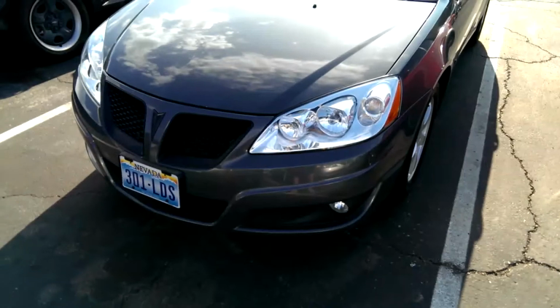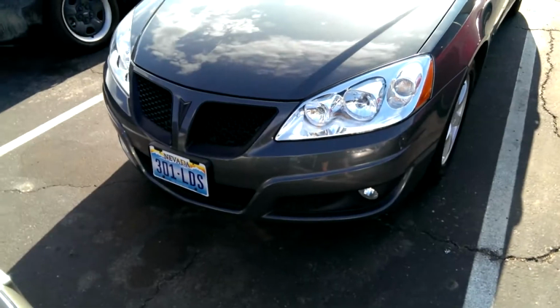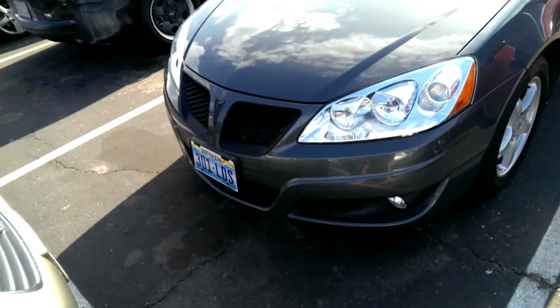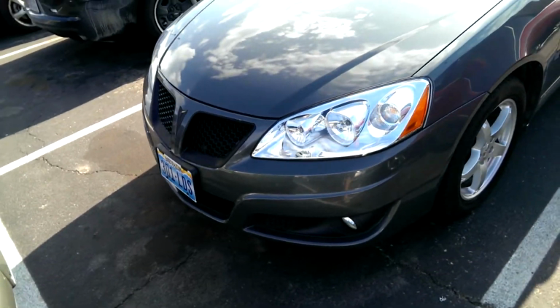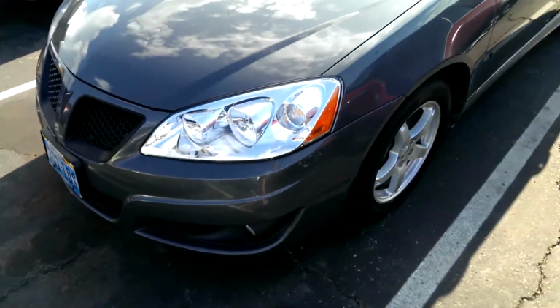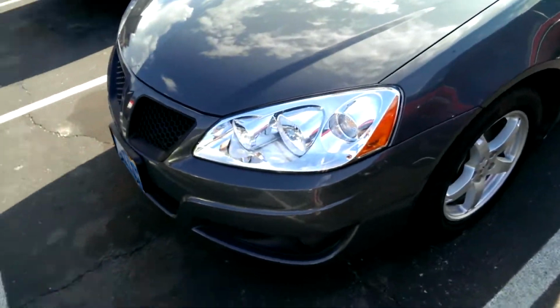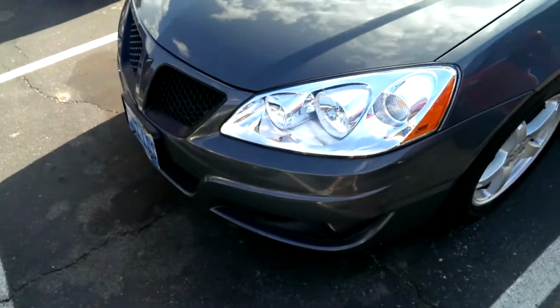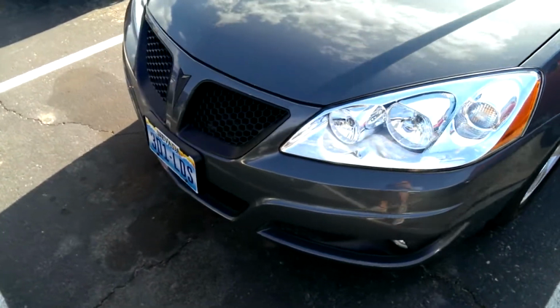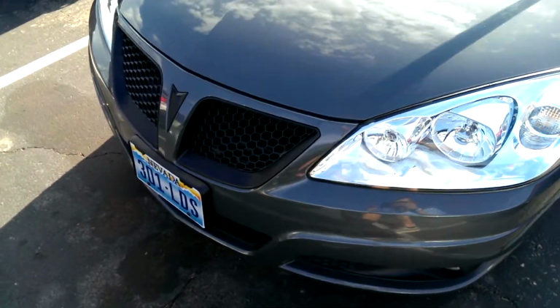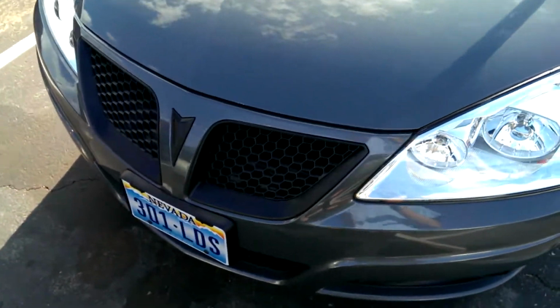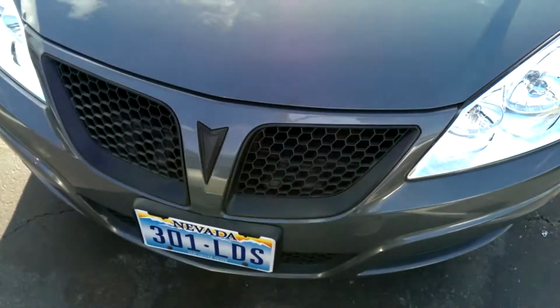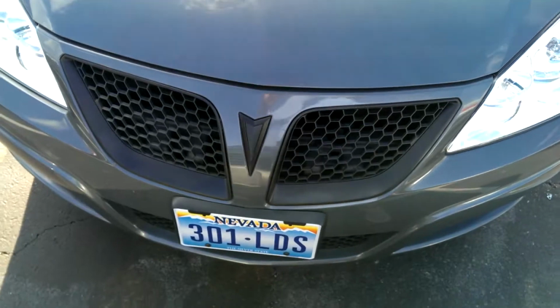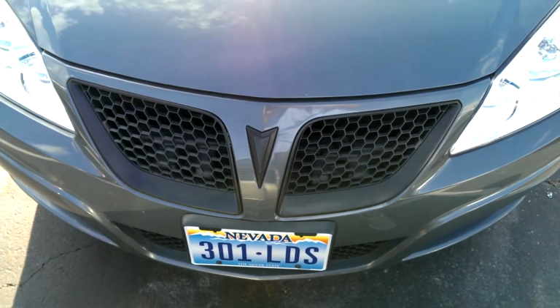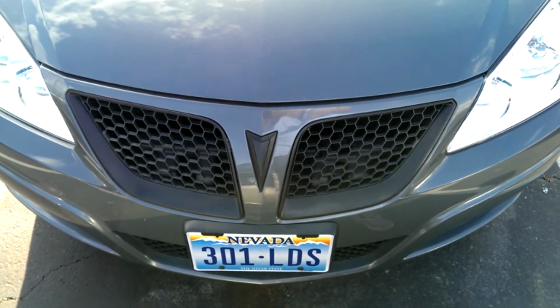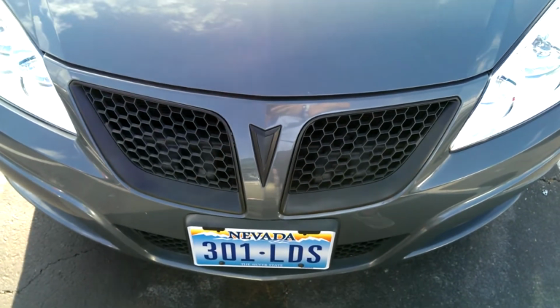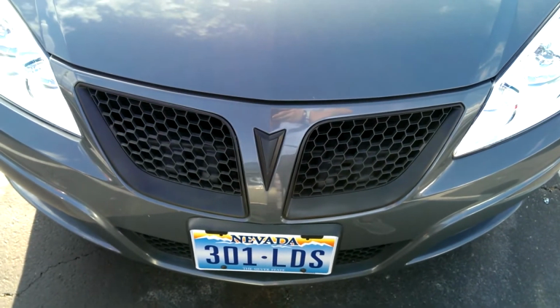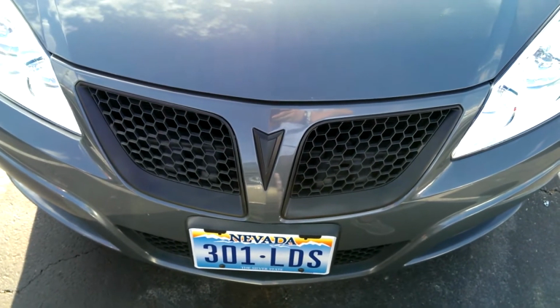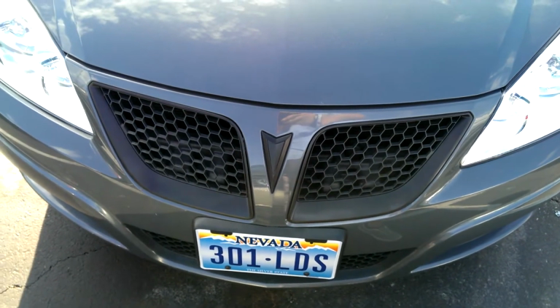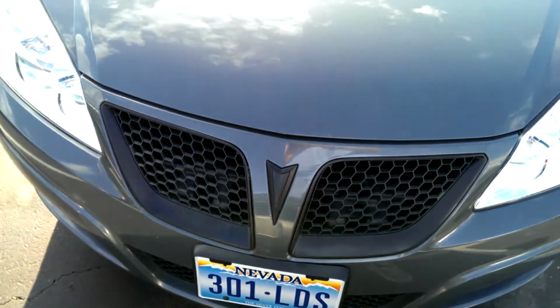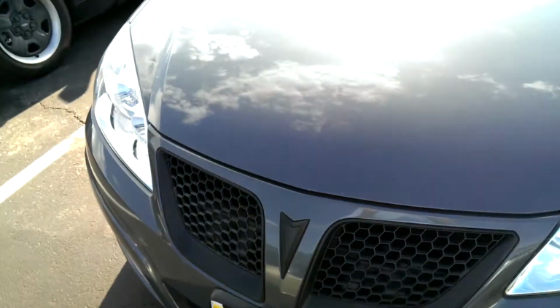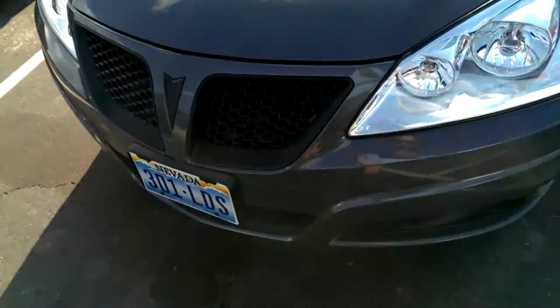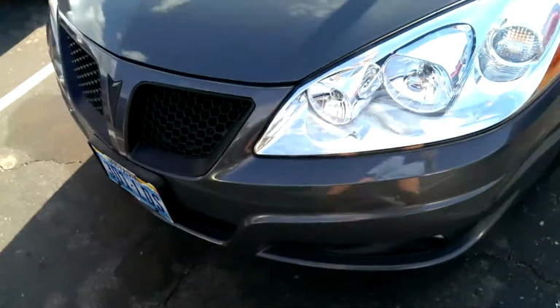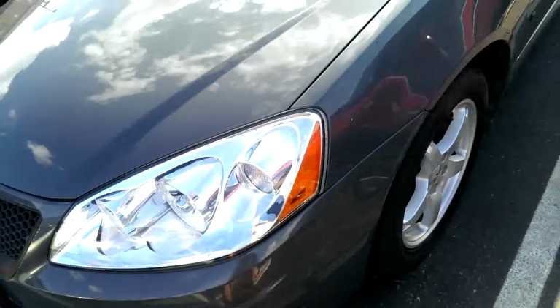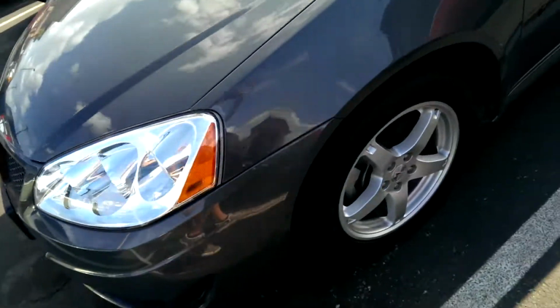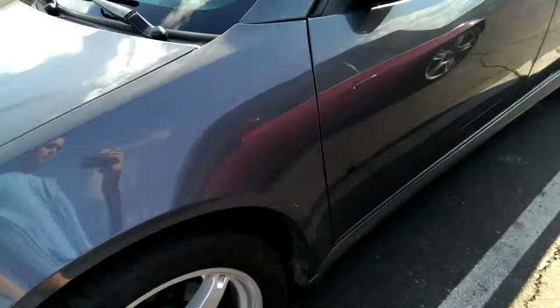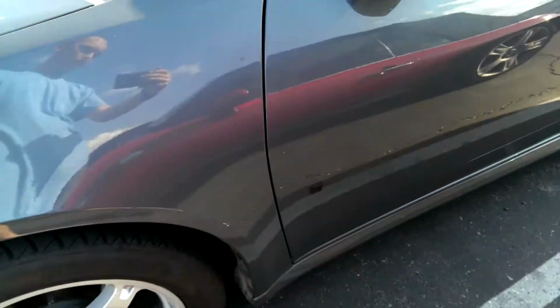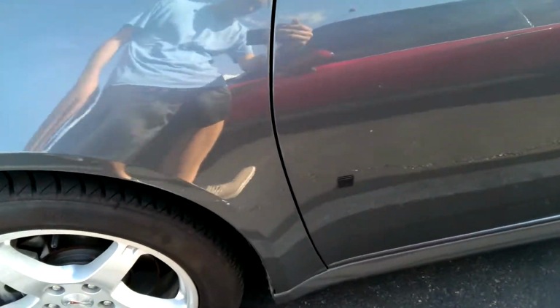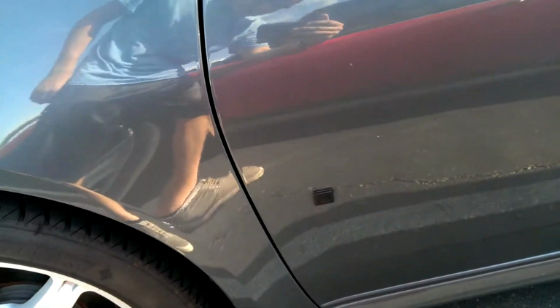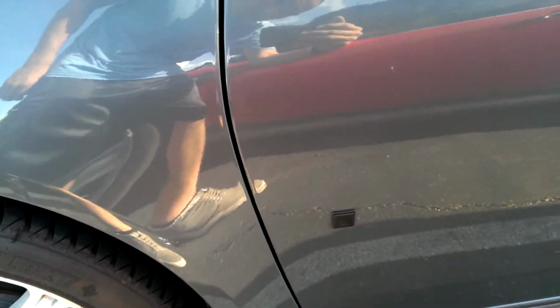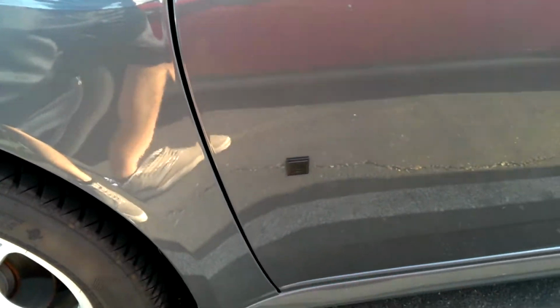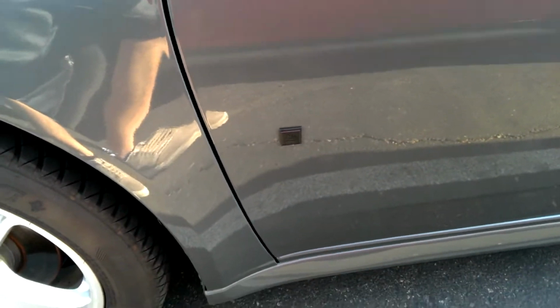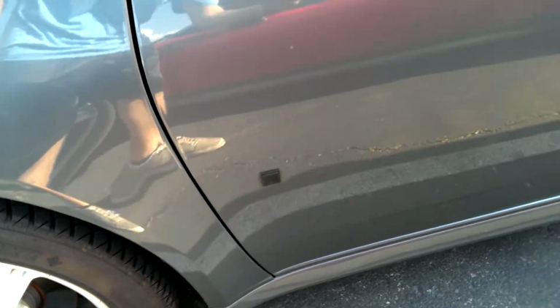I have a 2015 Pontiac G6. Did a couple things this weekend — blocked out my grille and my Pontiac emblem, and also did both G6 emblems on both sides.